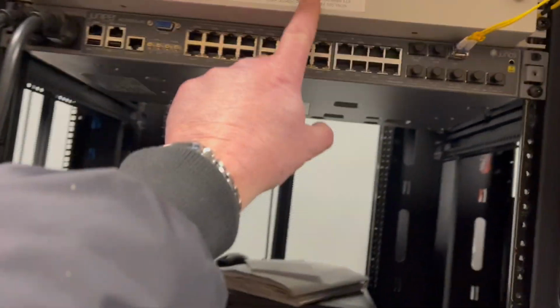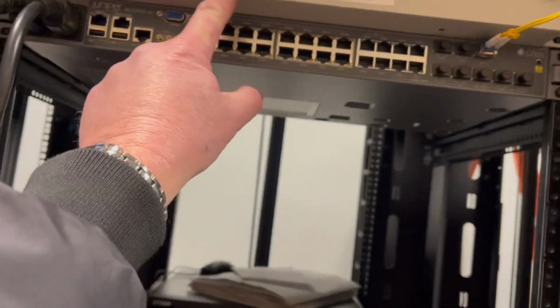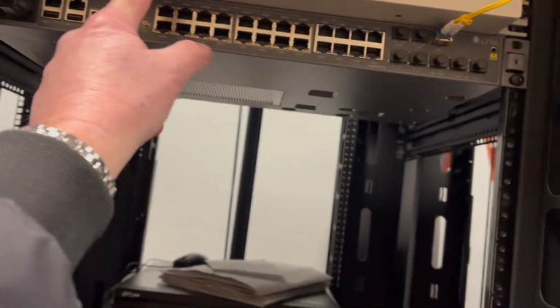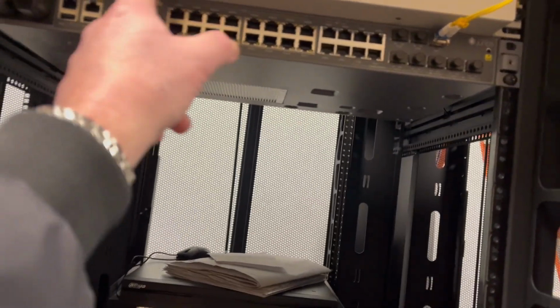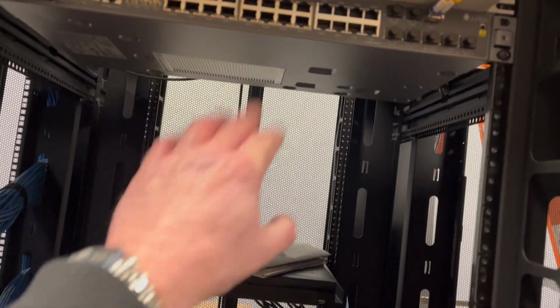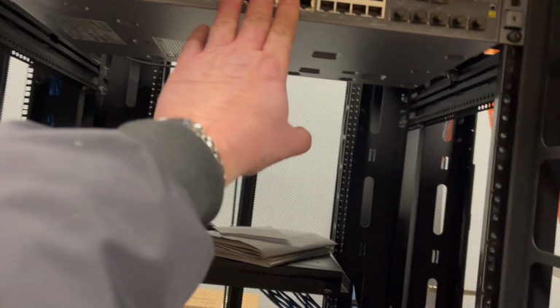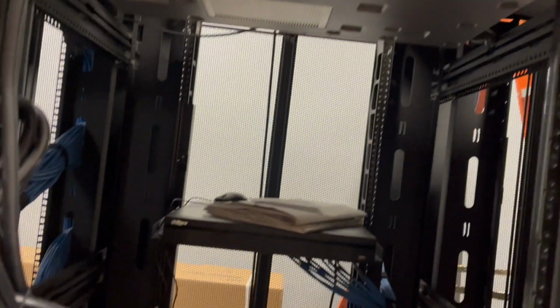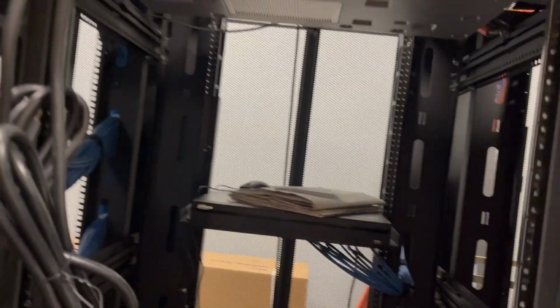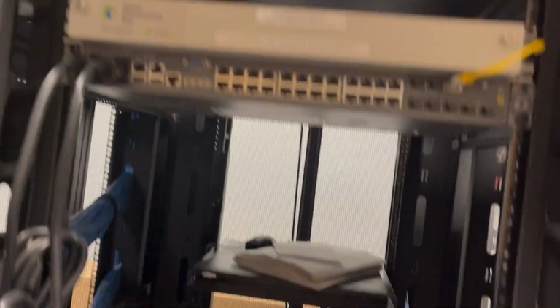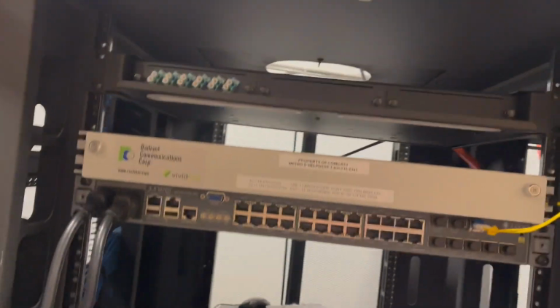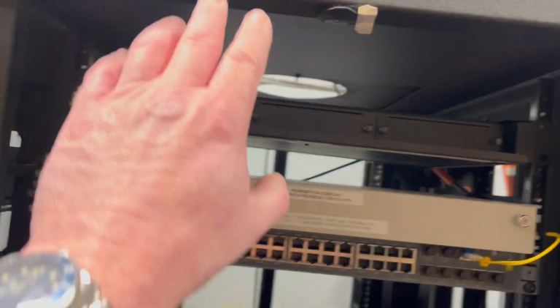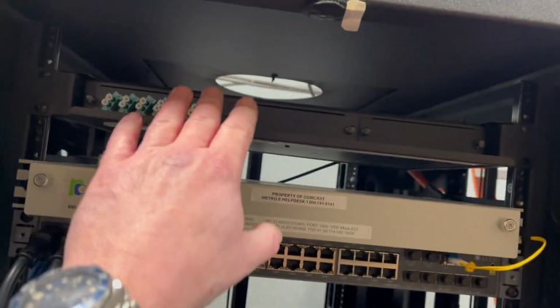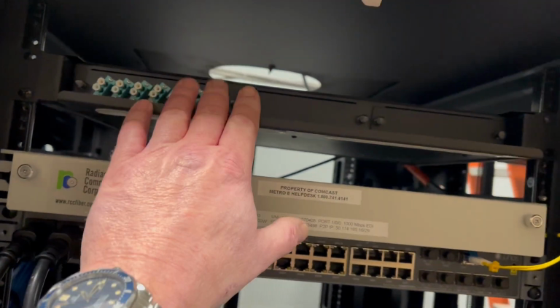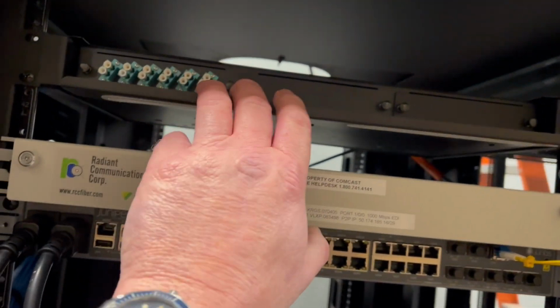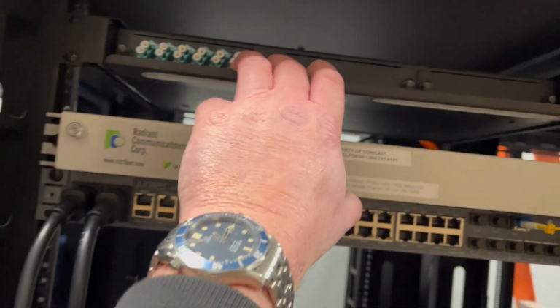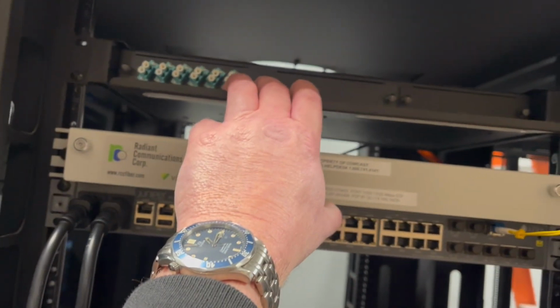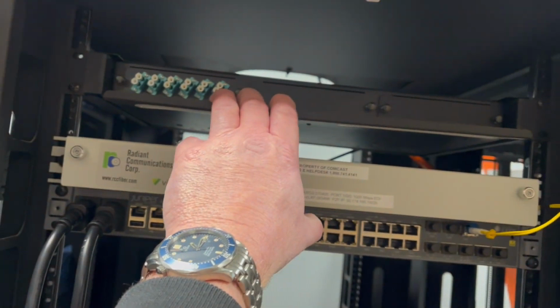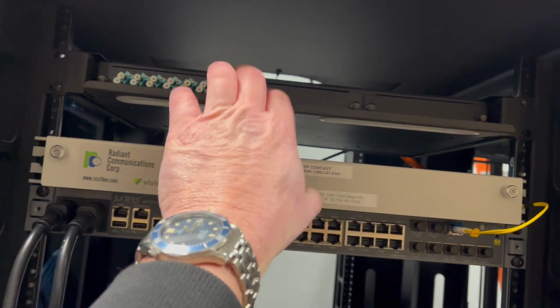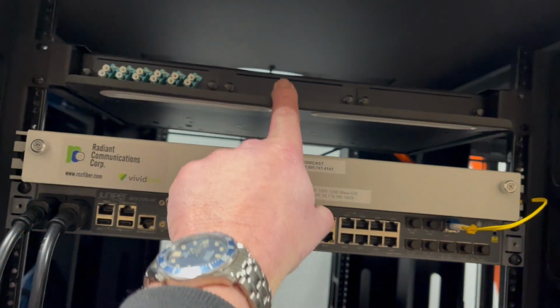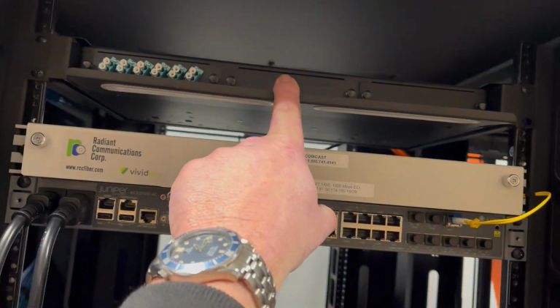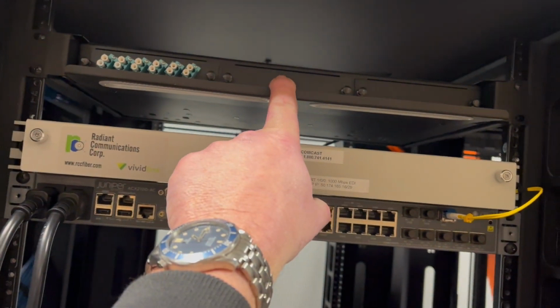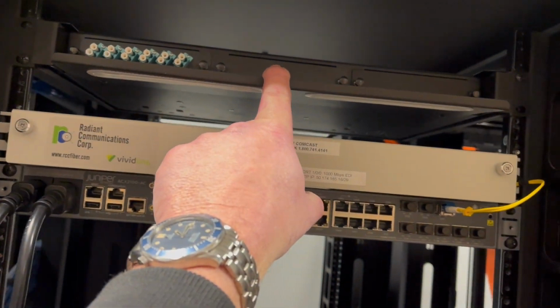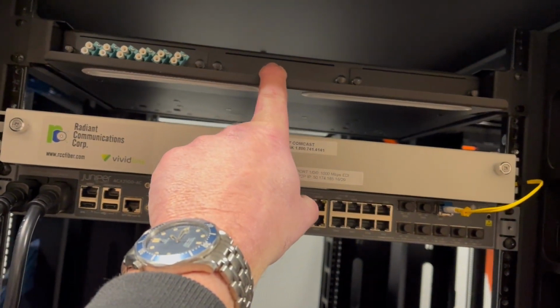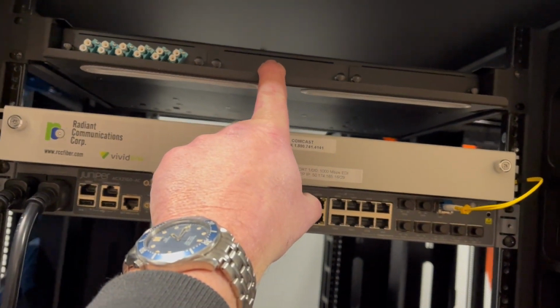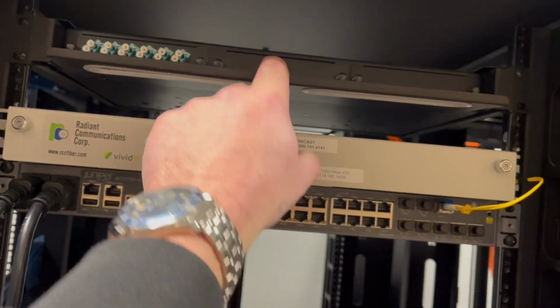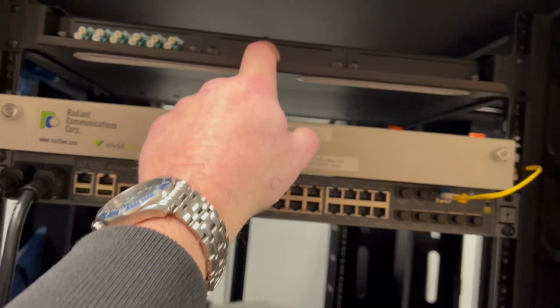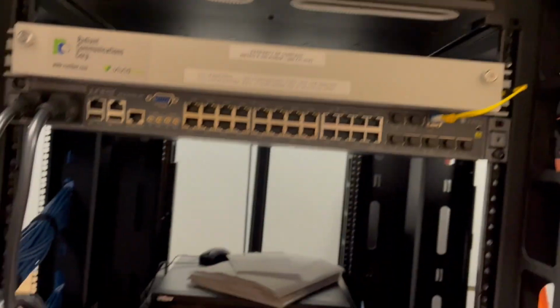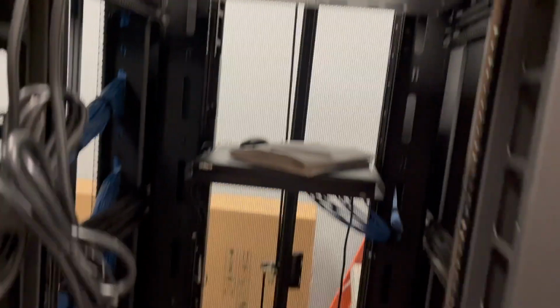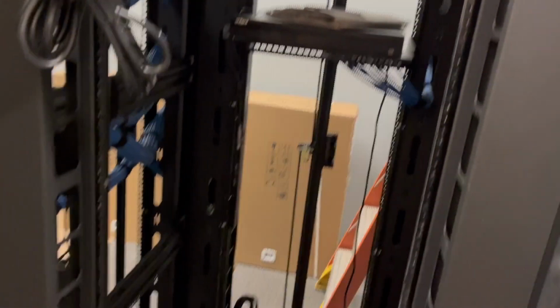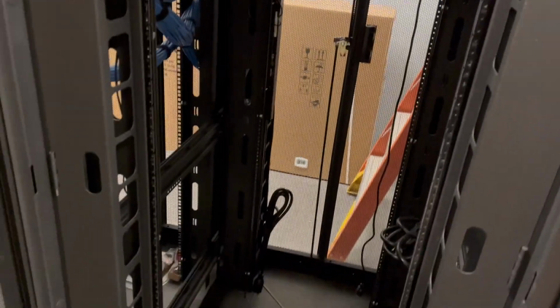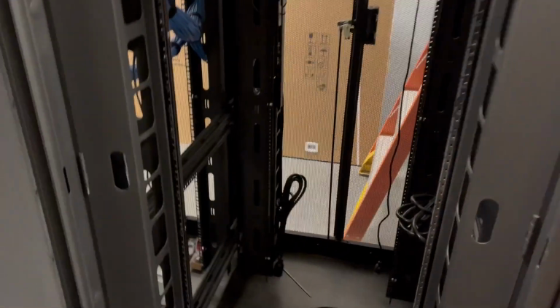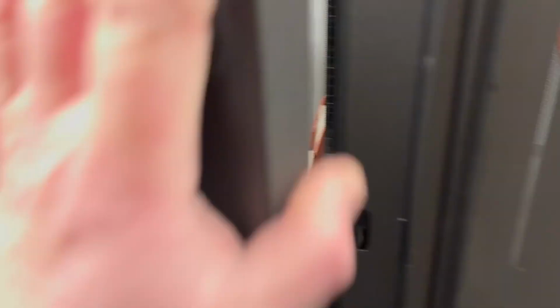This is their backbone, one of their switches. Then we have a fiber — fiber is obviously connecting from building to building. We have a six-strand there.